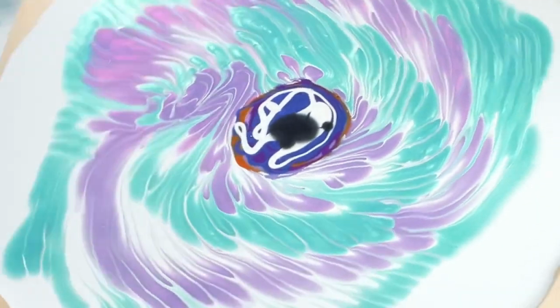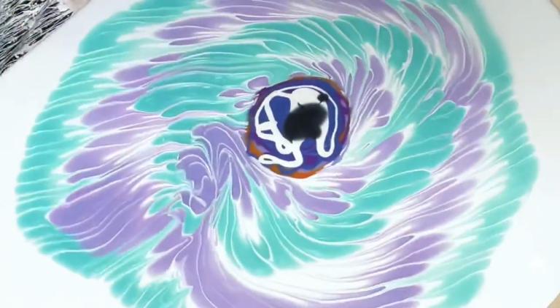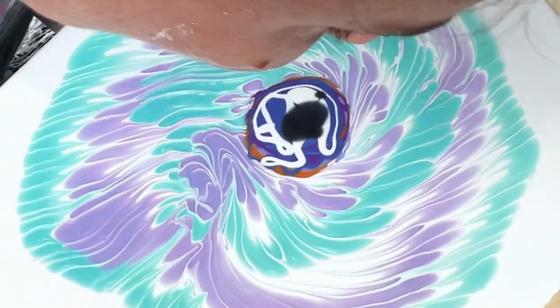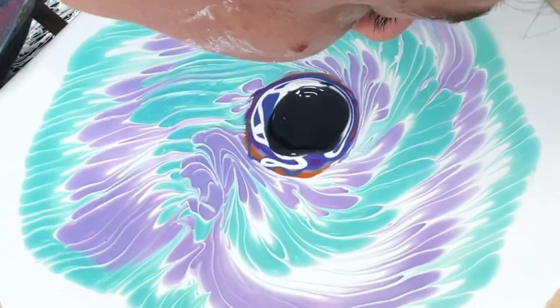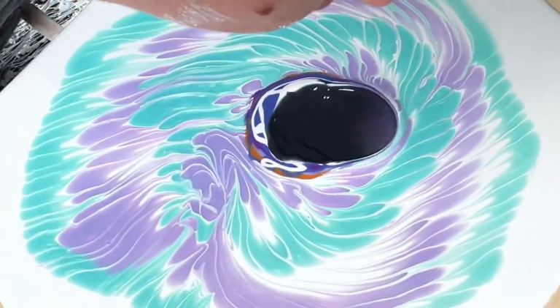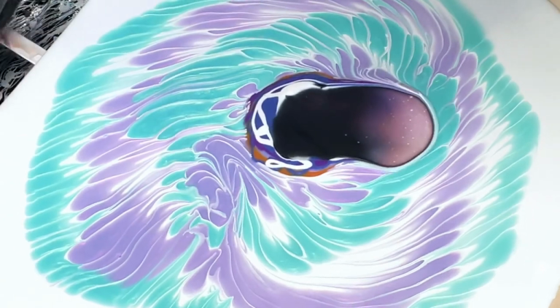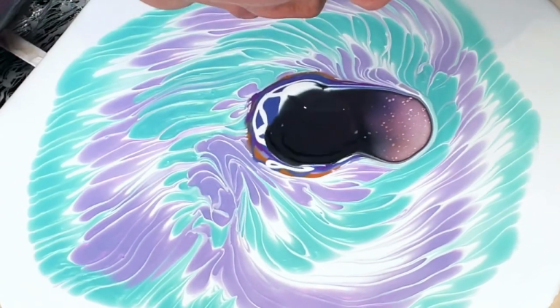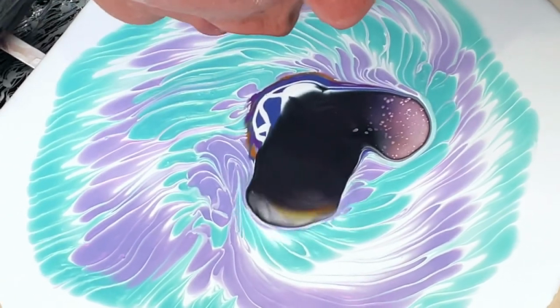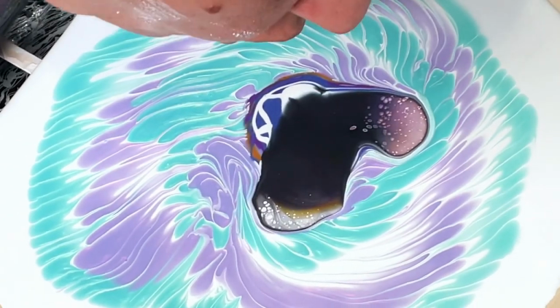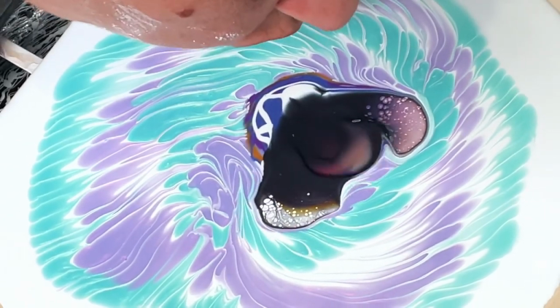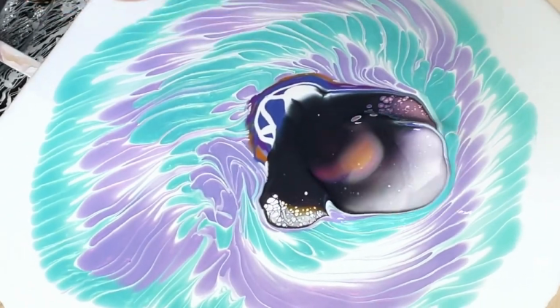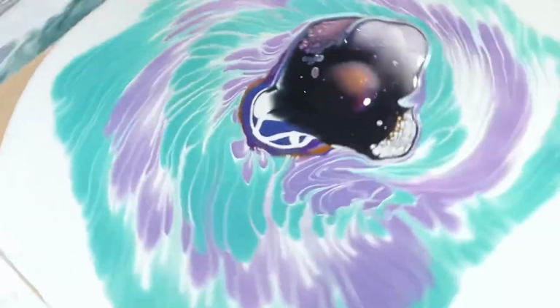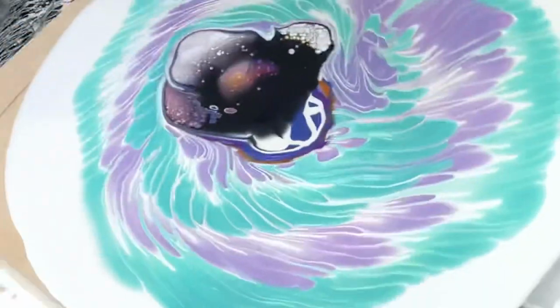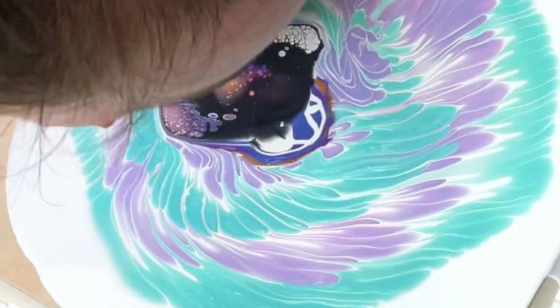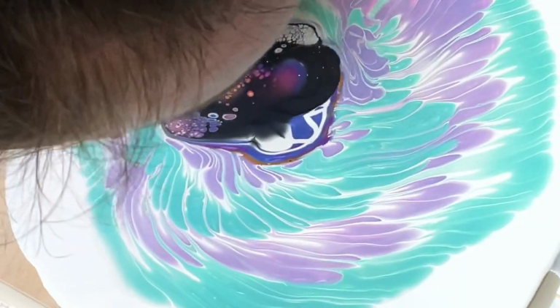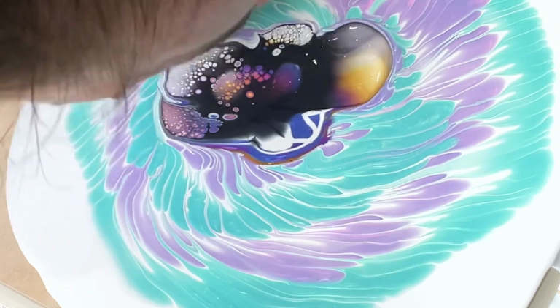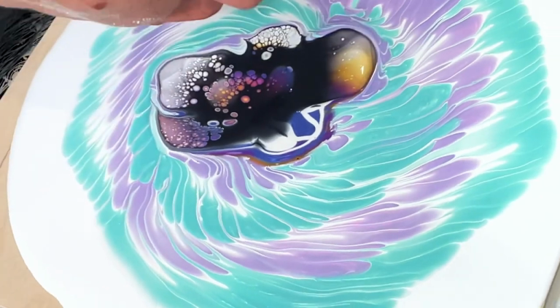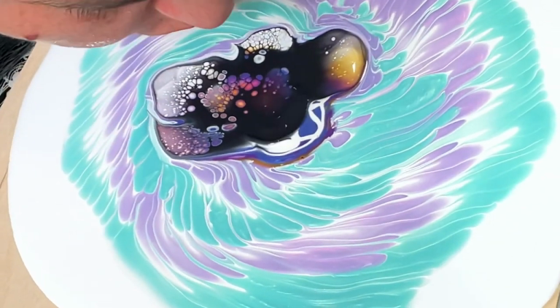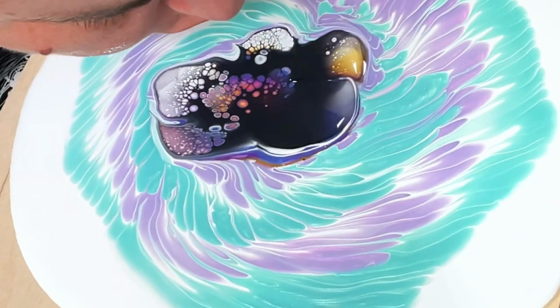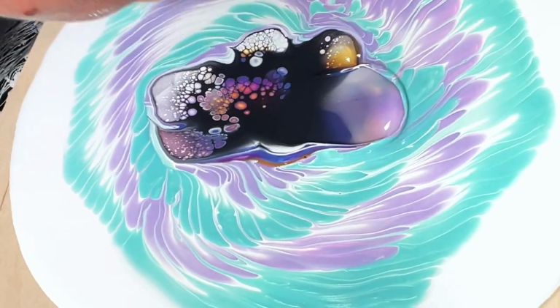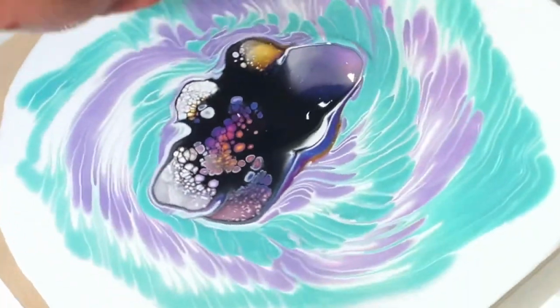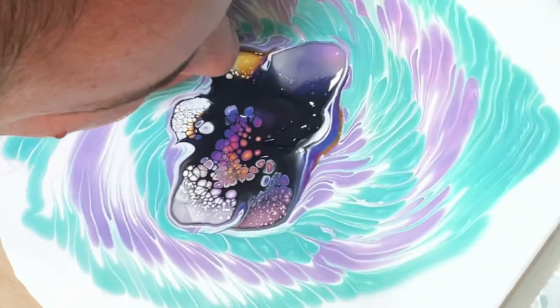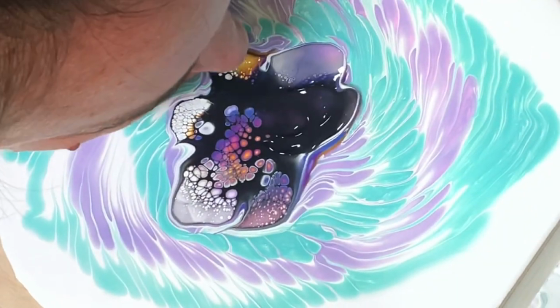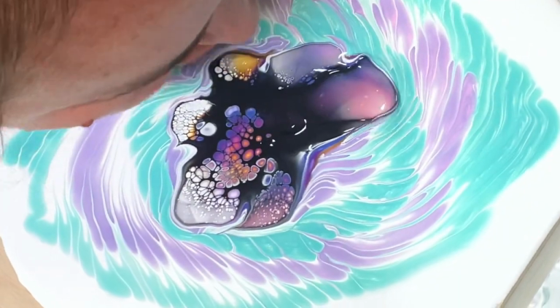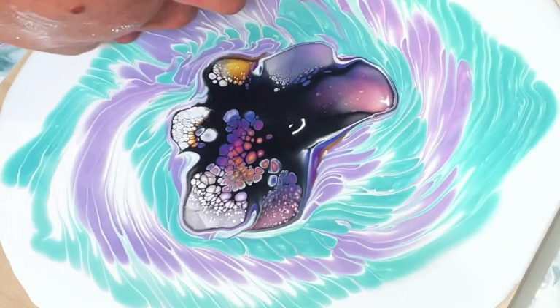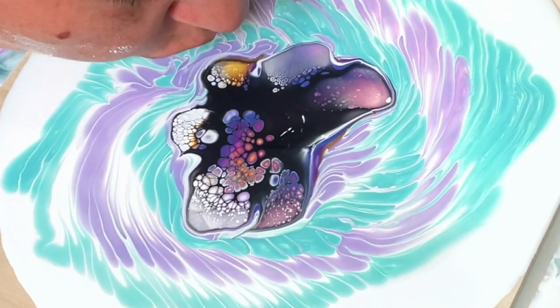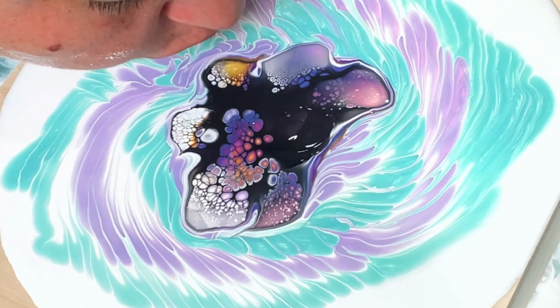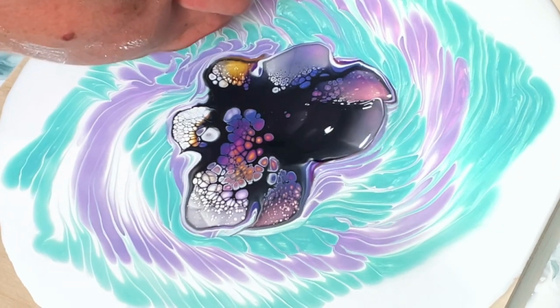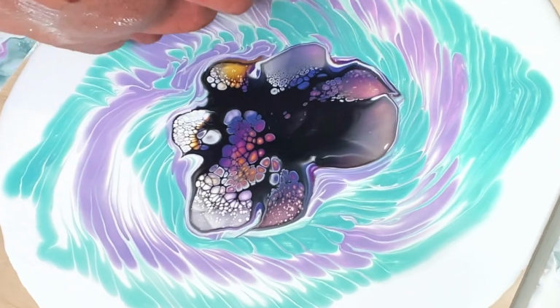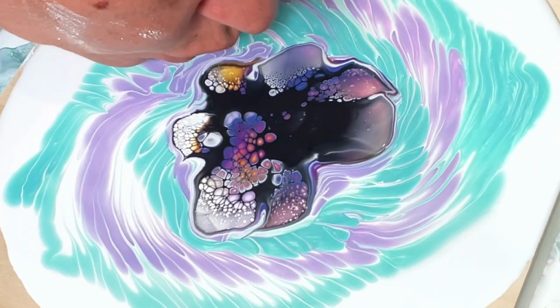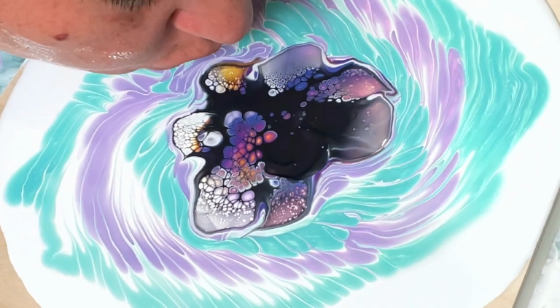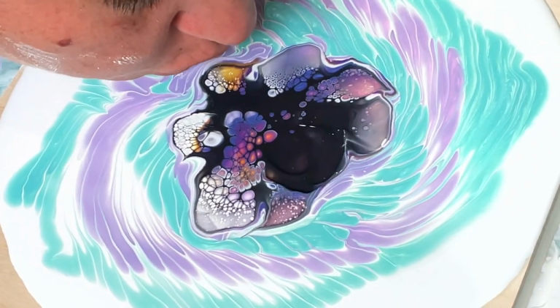I'm using Payne's Gray cell activator — it's the Shelley Art recipe, by the way. You can take the class for 15% off; I have a discount code. Now I'm just blowing gently because I don't want to ruin the pattern in the back, so I'm just trying to do it very gingerly.